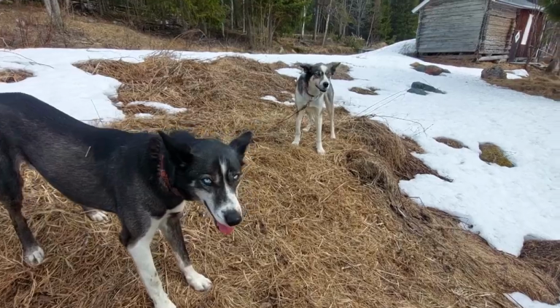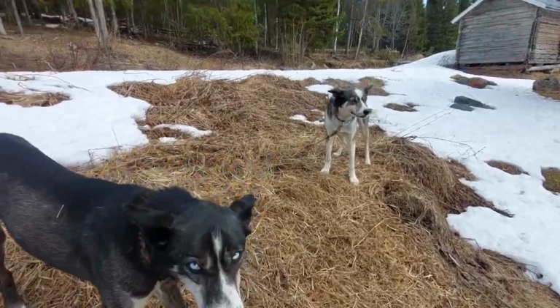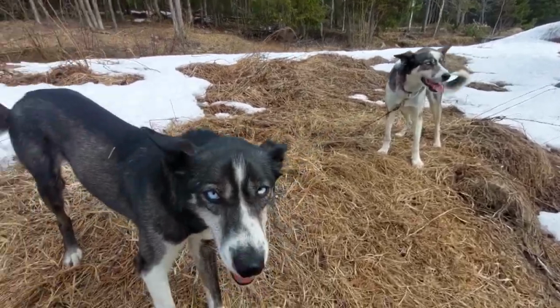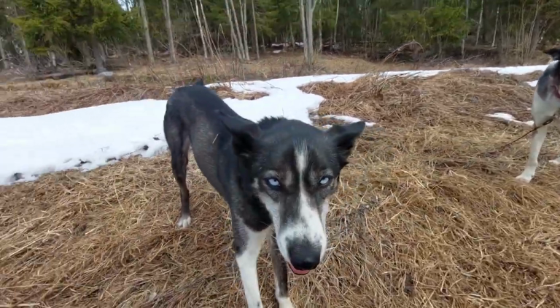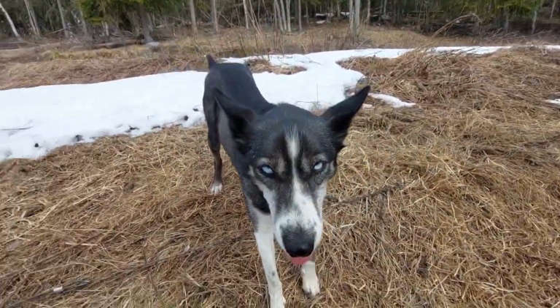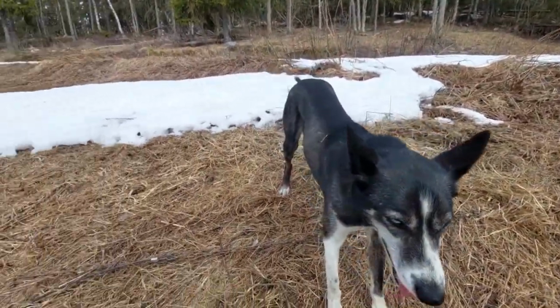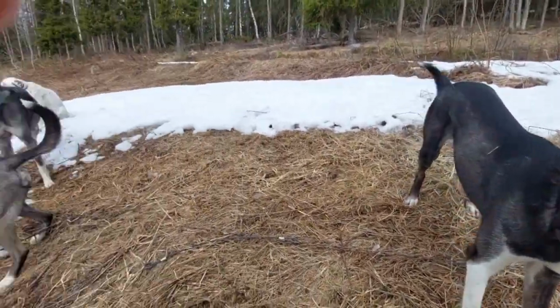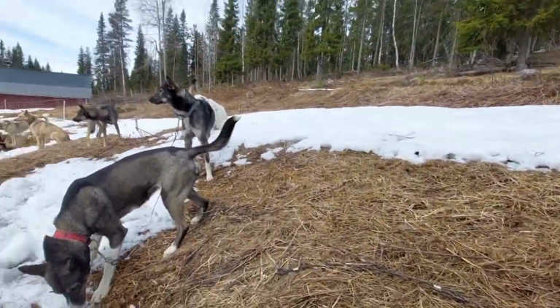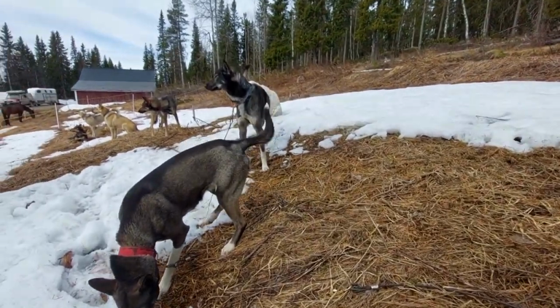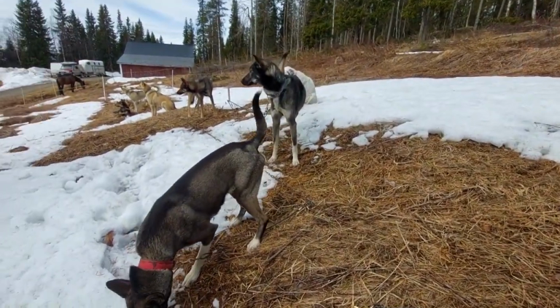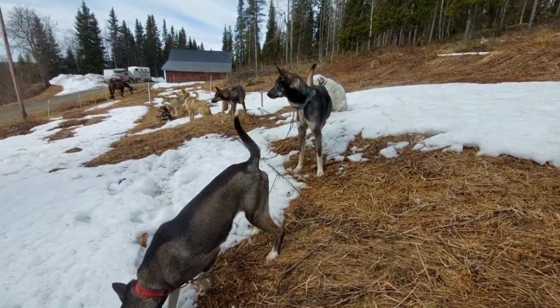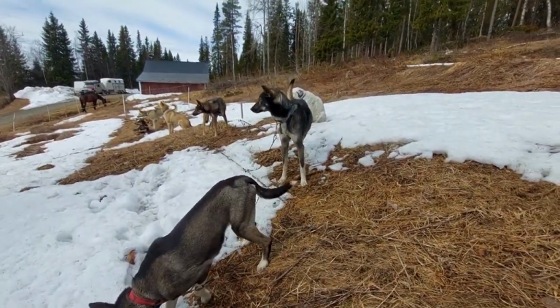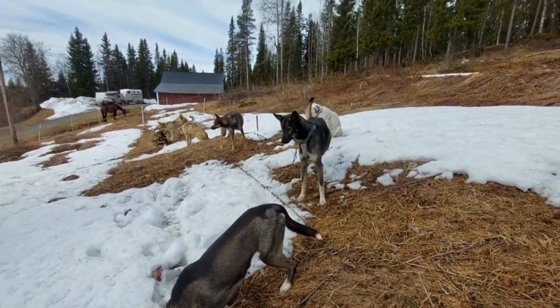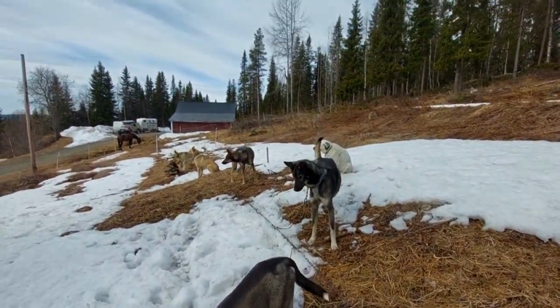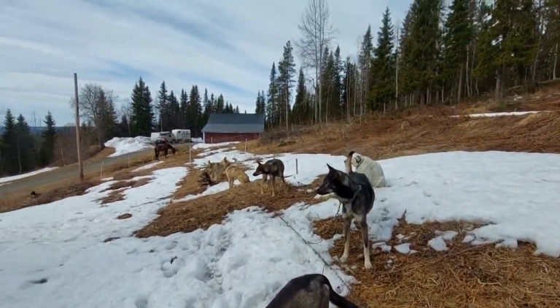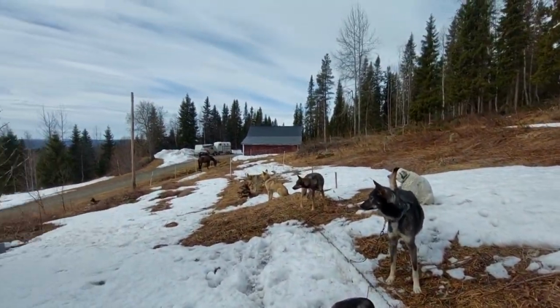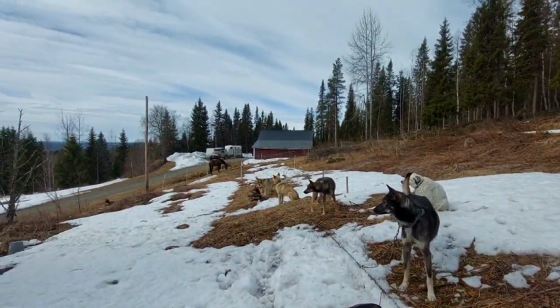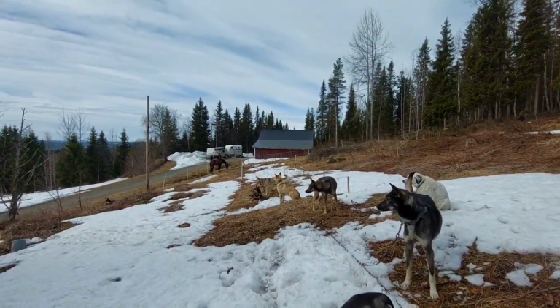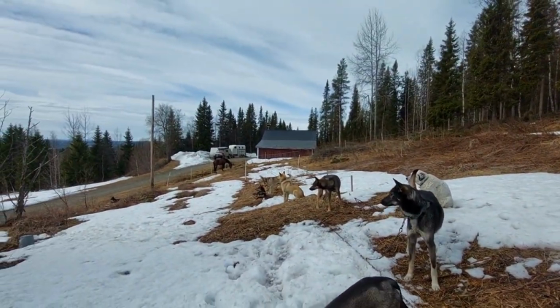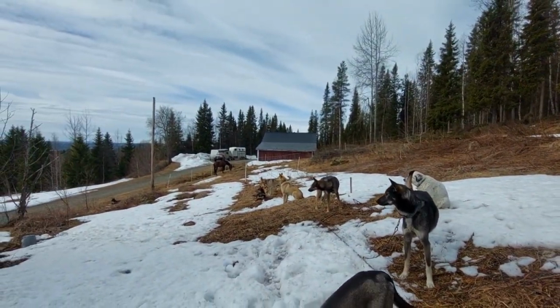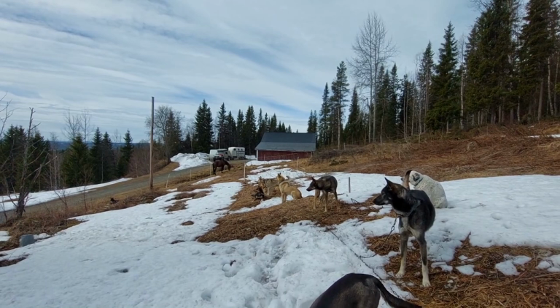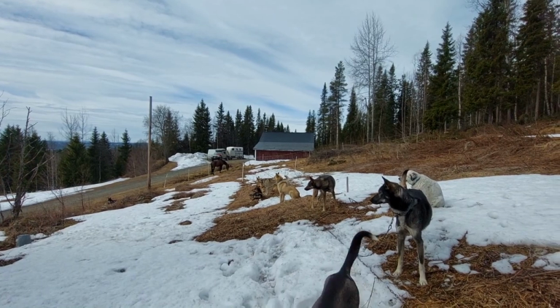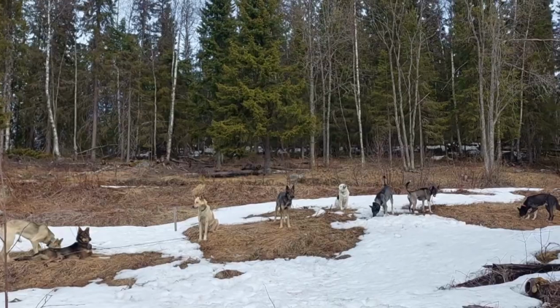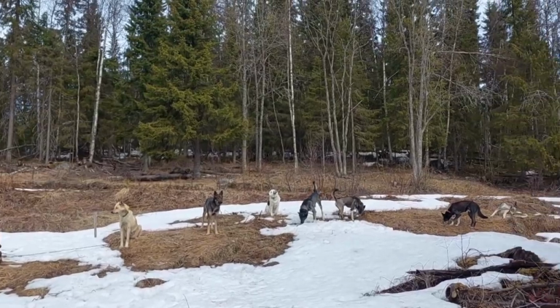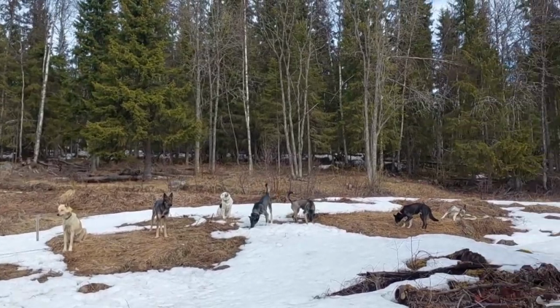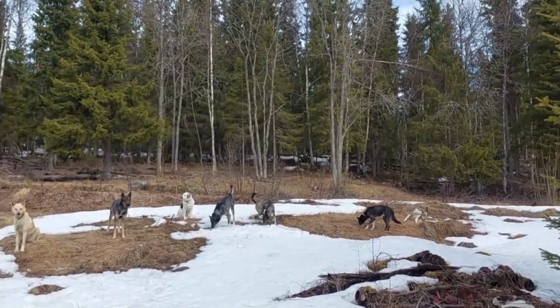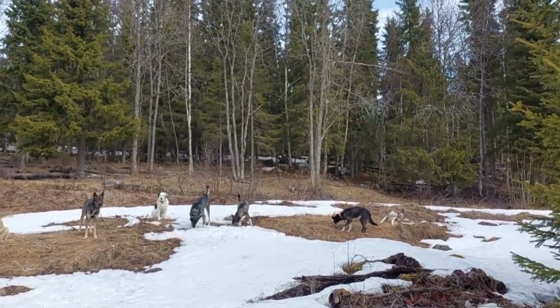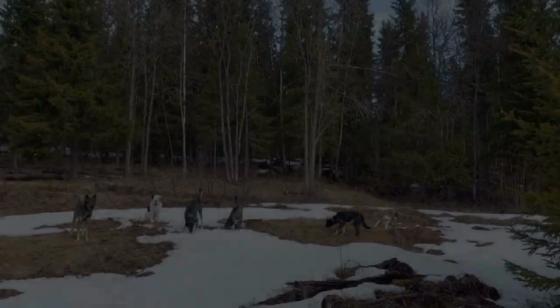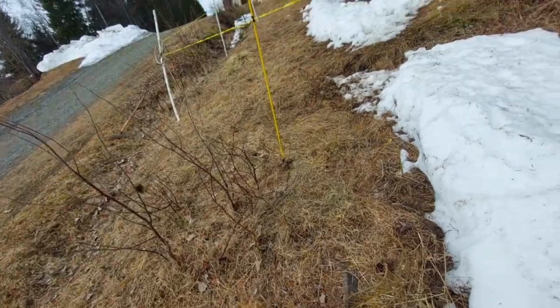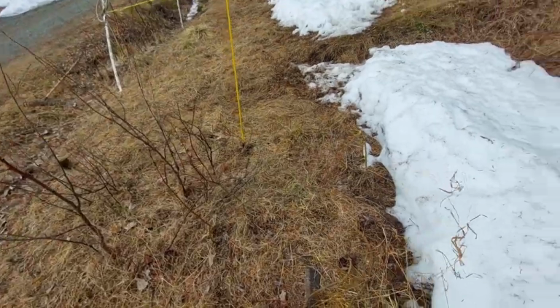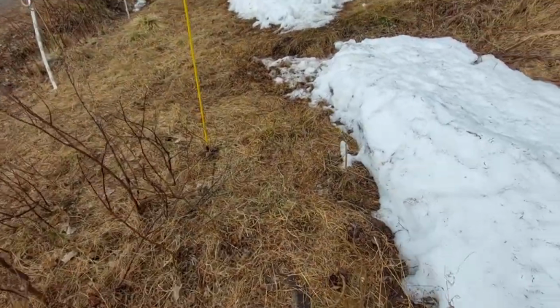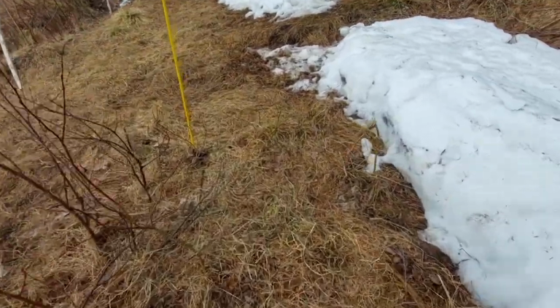And here they are — Sue and the whole team. The dogs were happy to find snow again and they kind of enjoy the ground they are on at the moment.